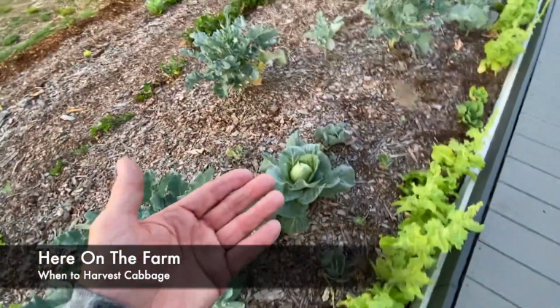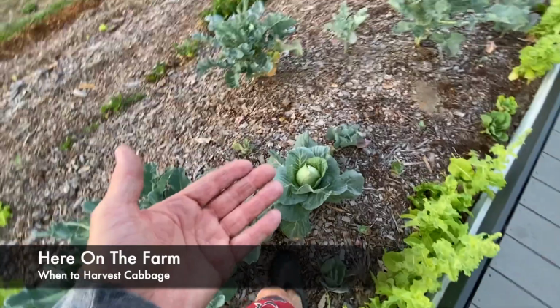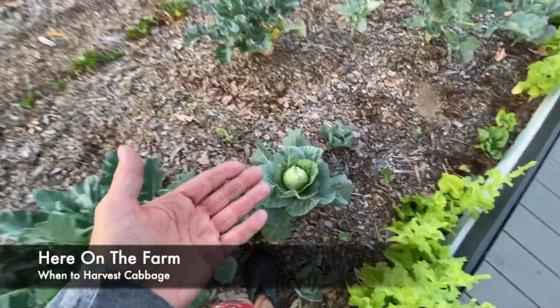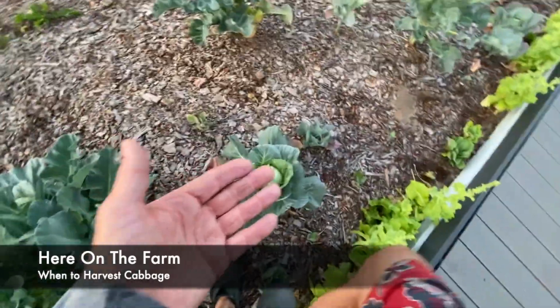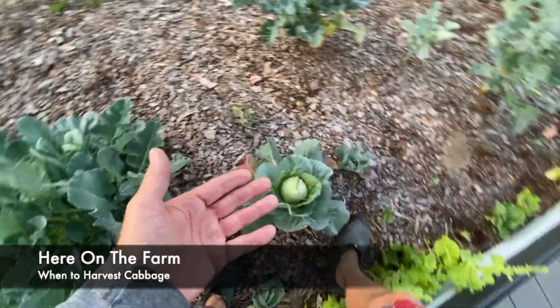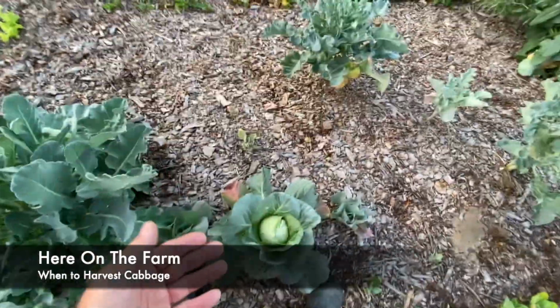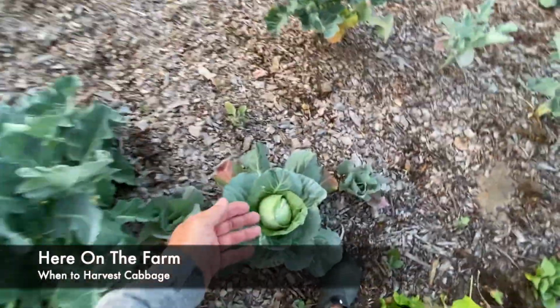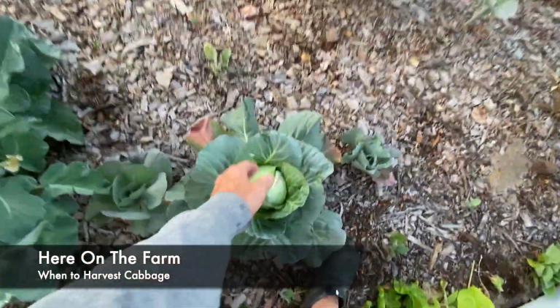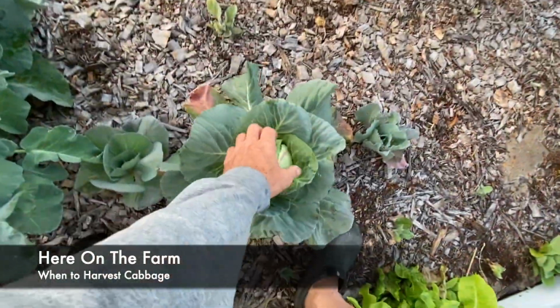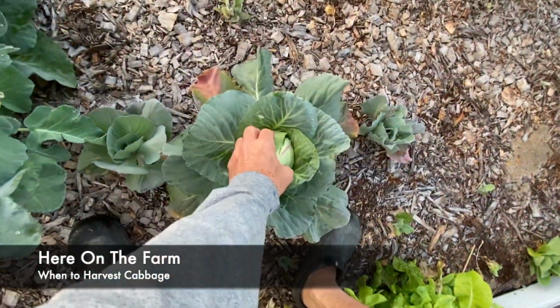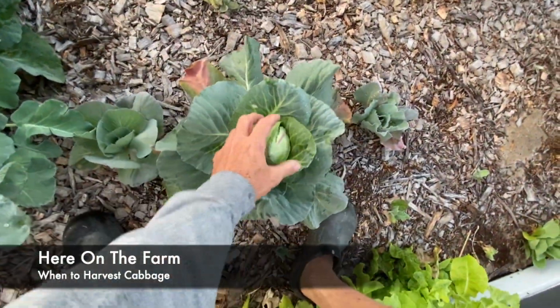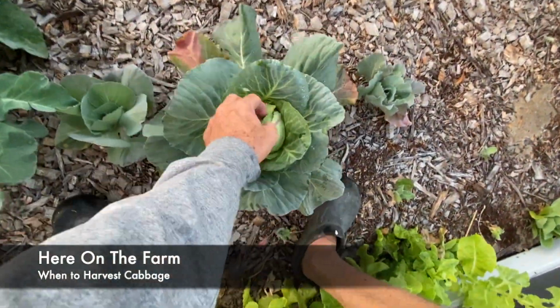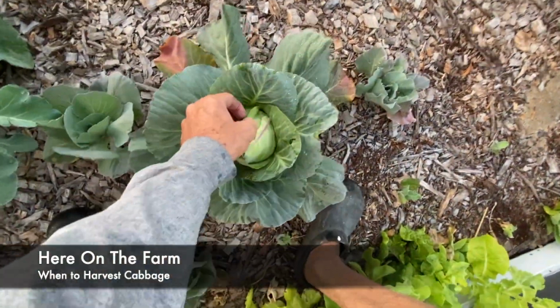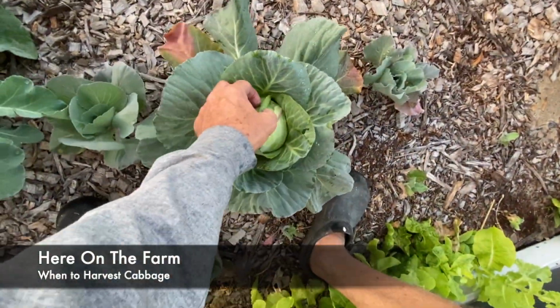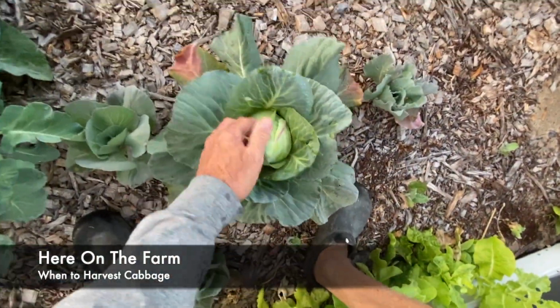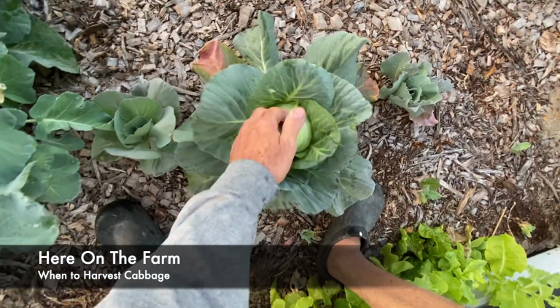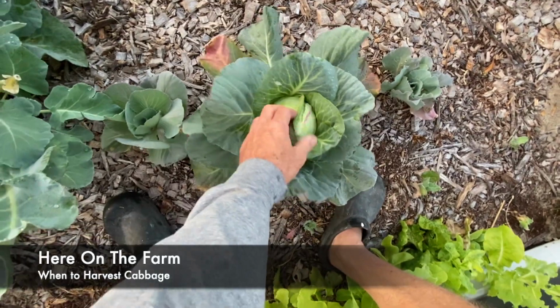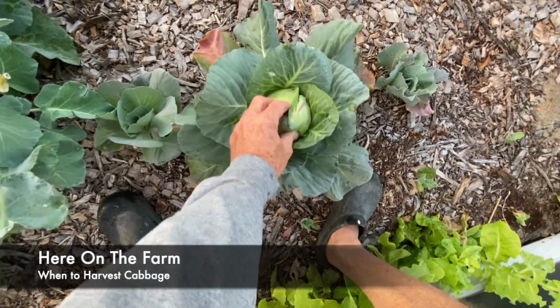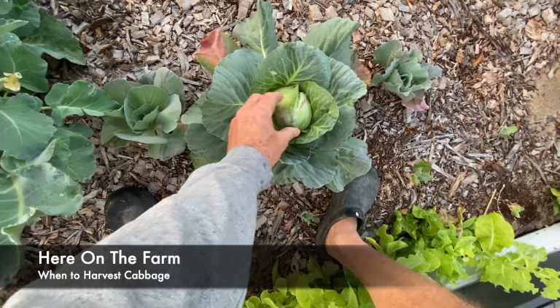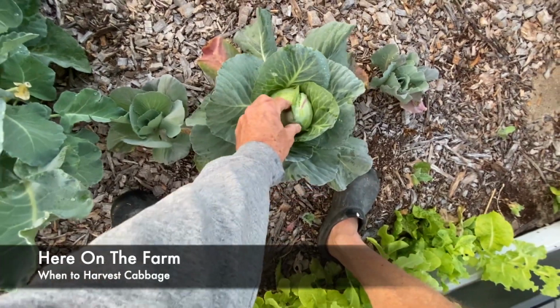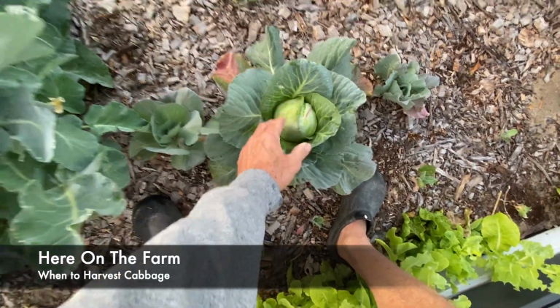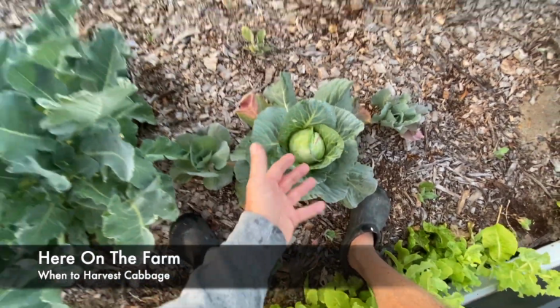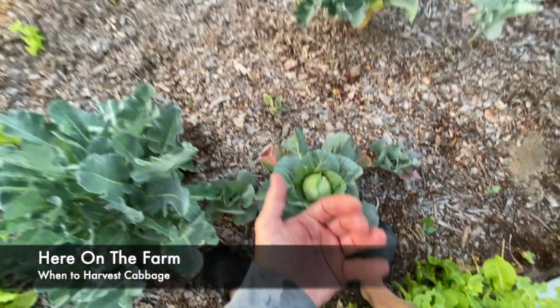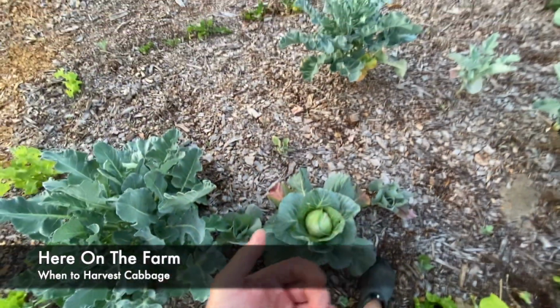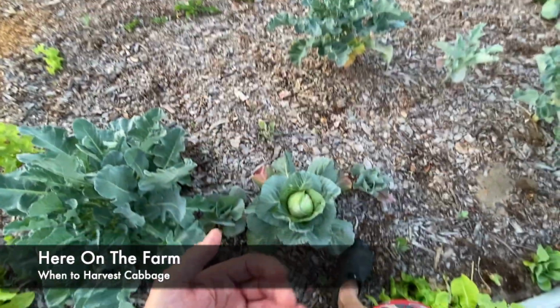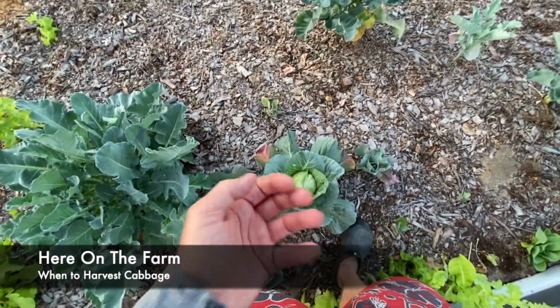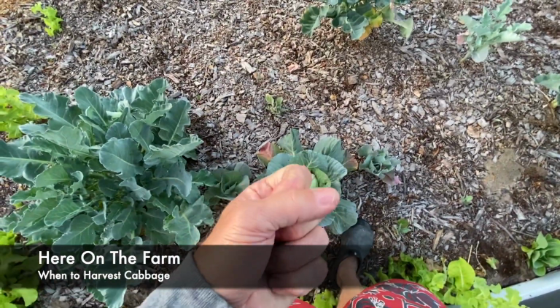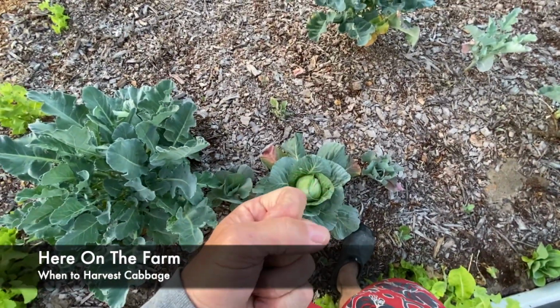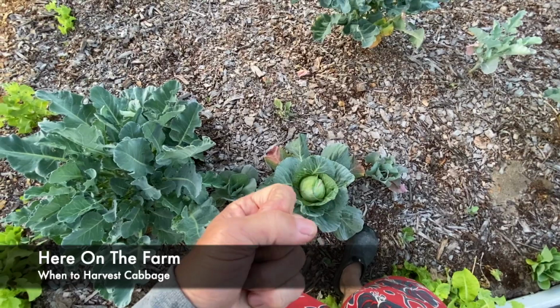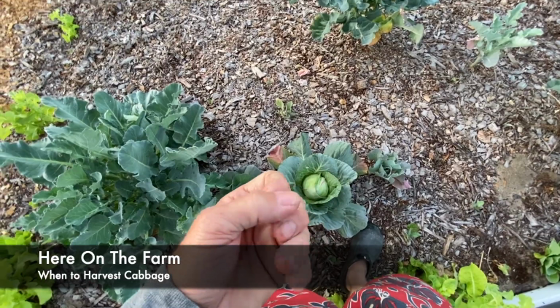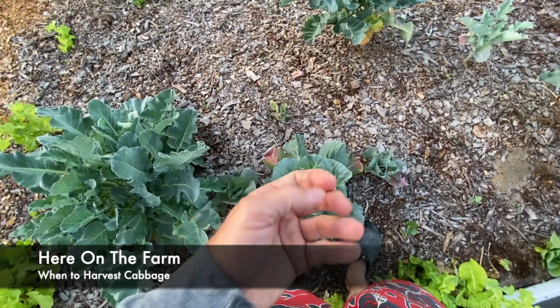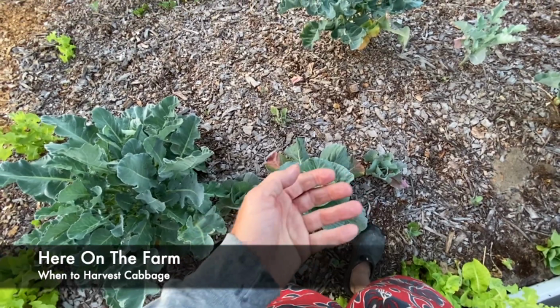So the idea is to let these get nice and hard, and if you hit them — this is really nice and hard. This one I could actually harvest.